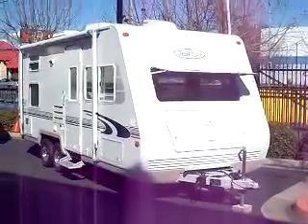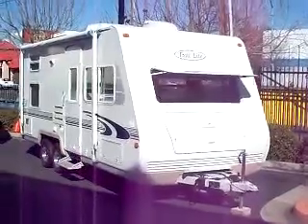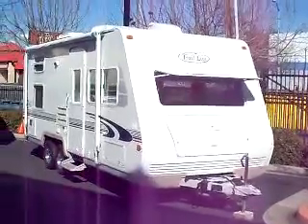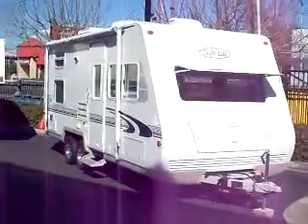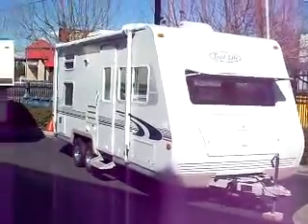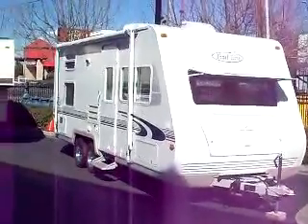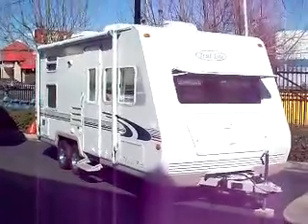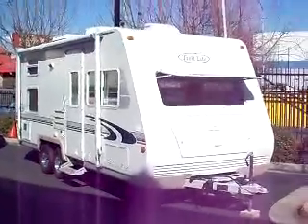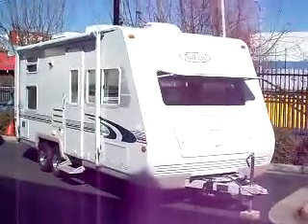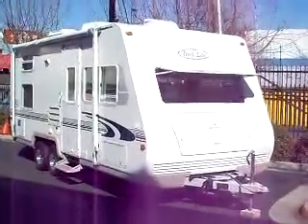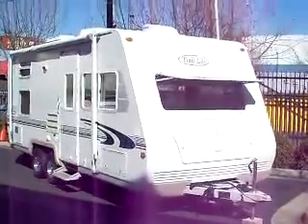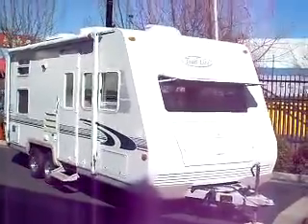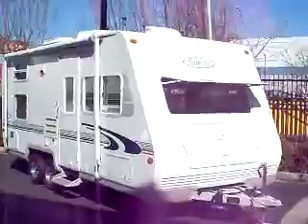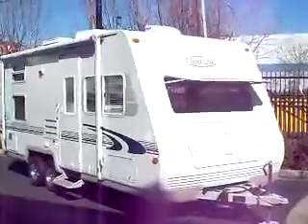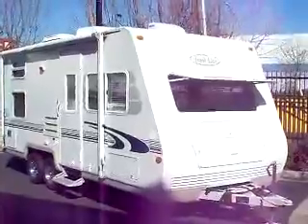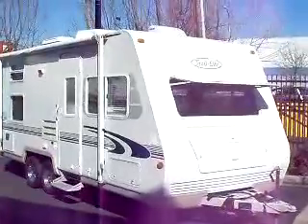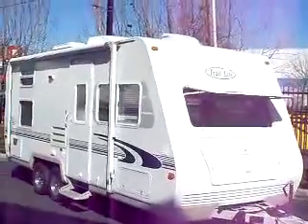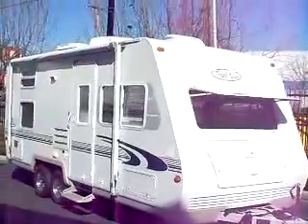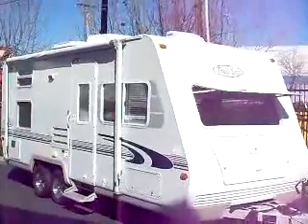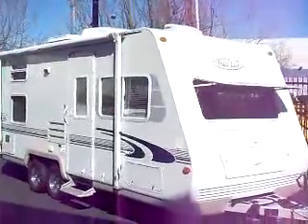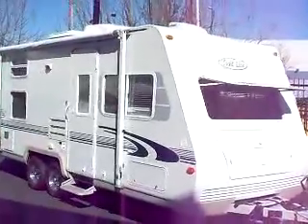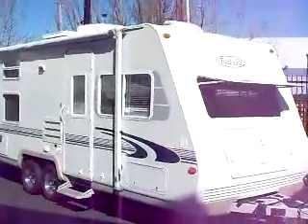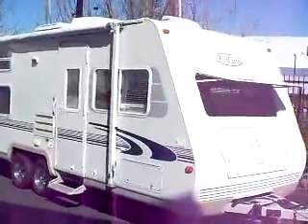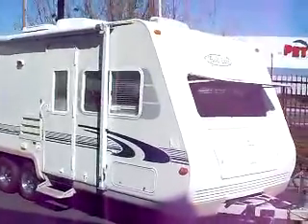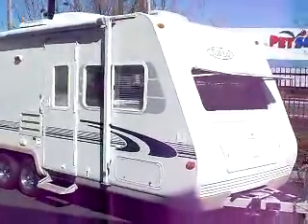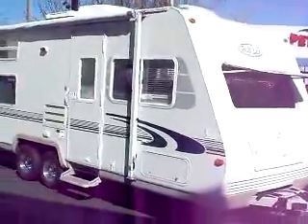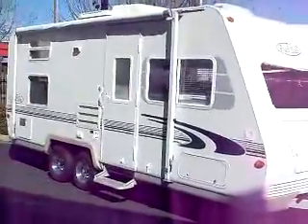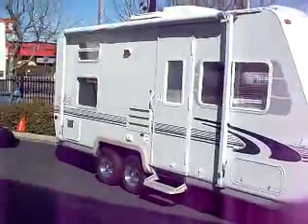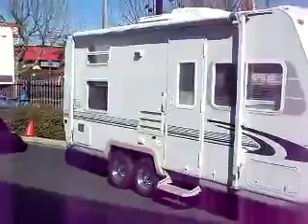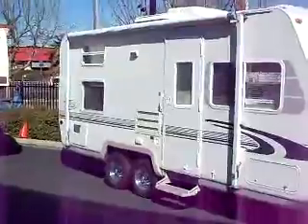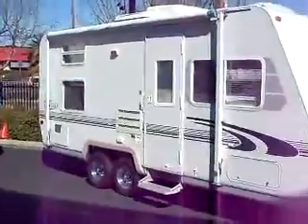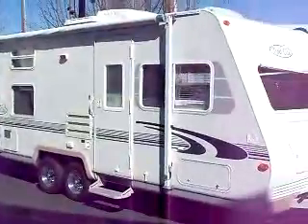Hey, Mitzi RV Guy here, bringing you another fantastic used travel trailer. This gem is a 2000 Trail Light by R-Vision, one of my favorite manufacturers.